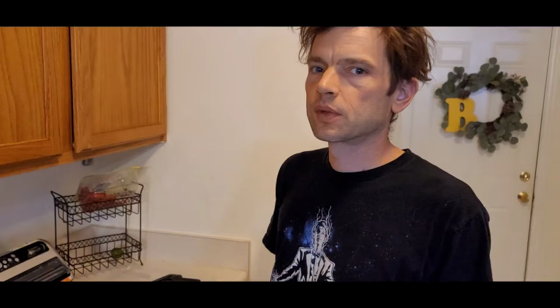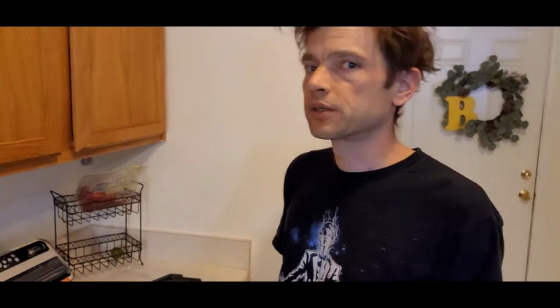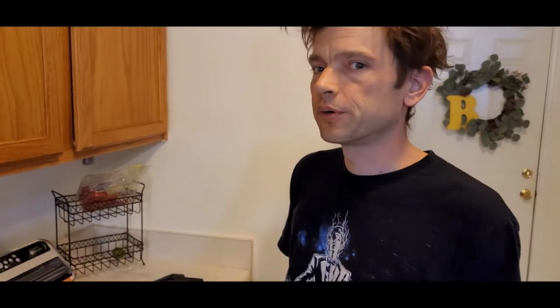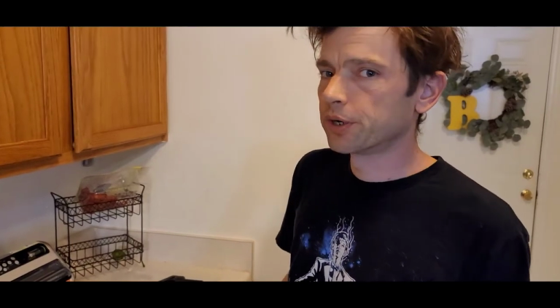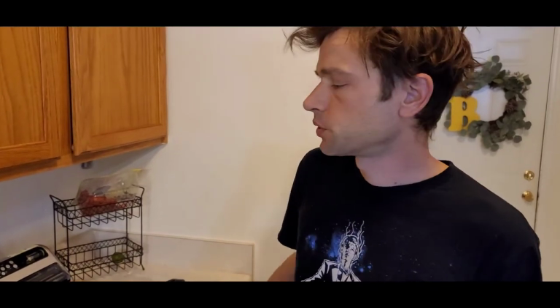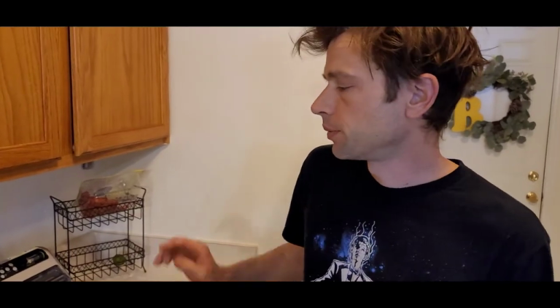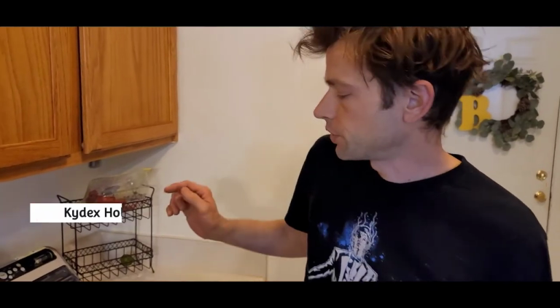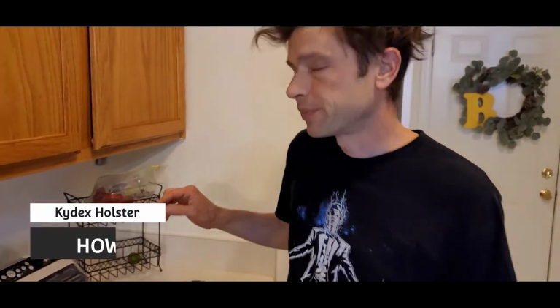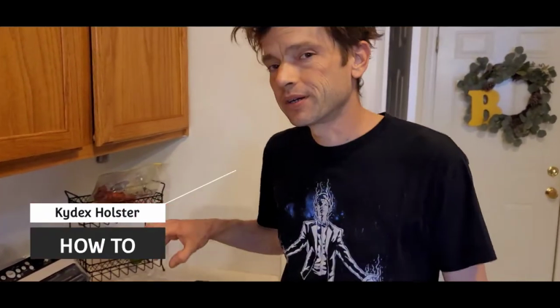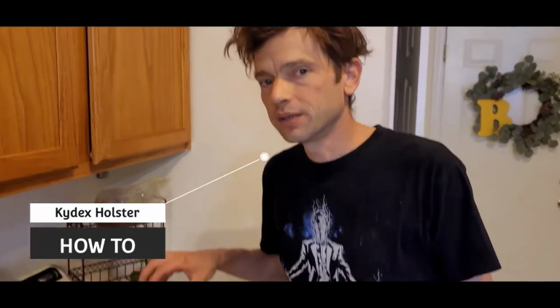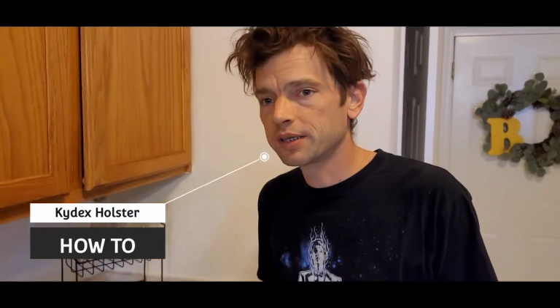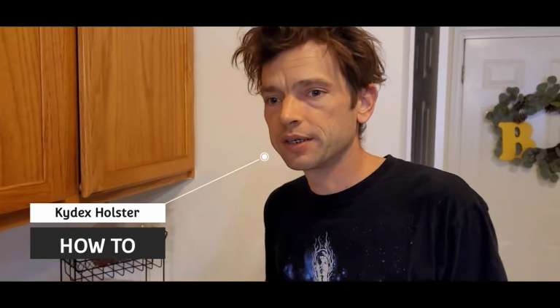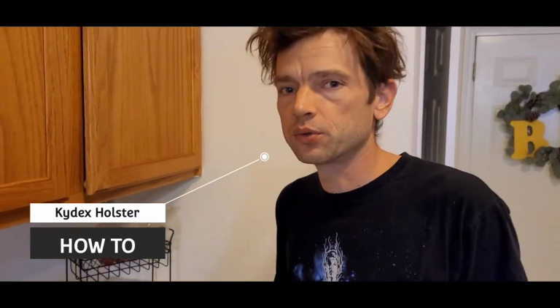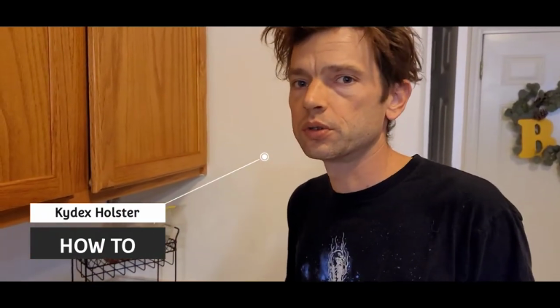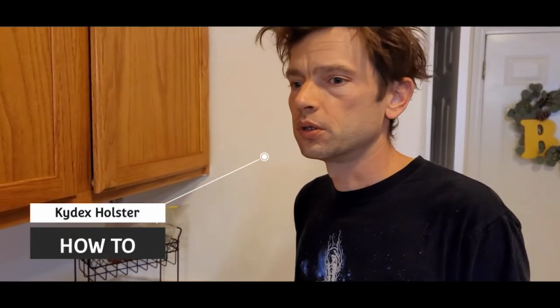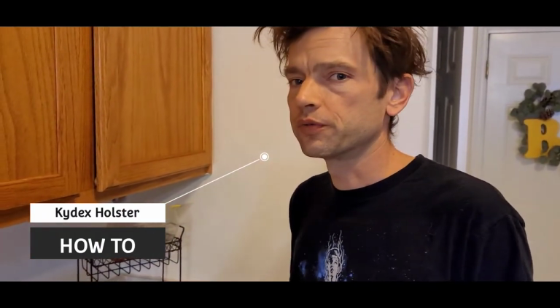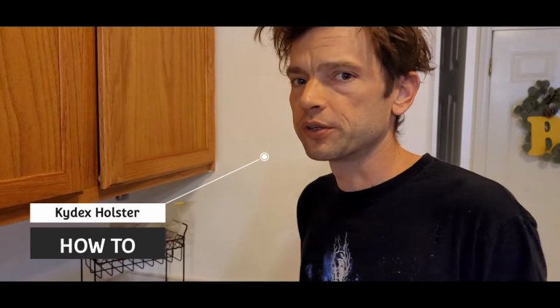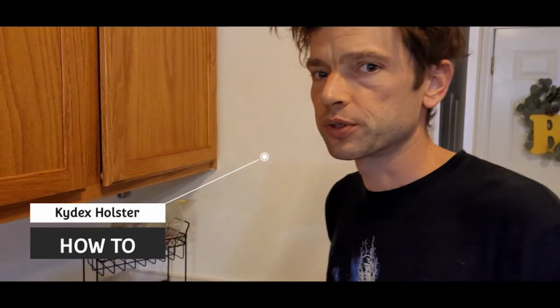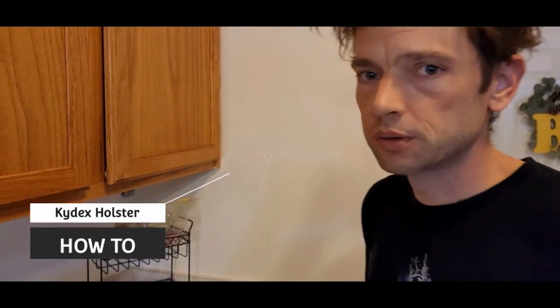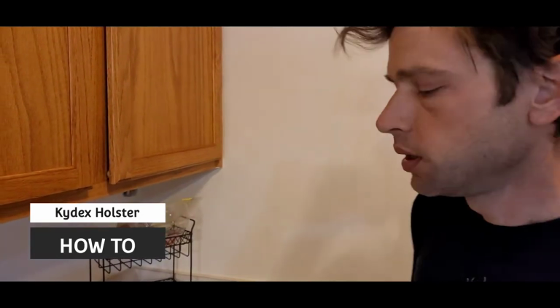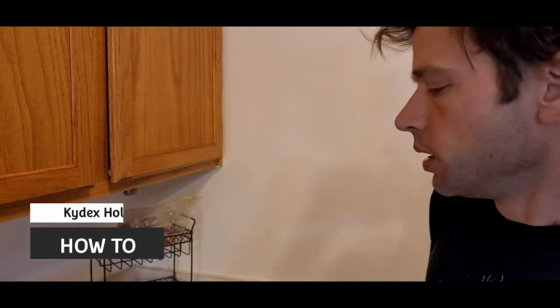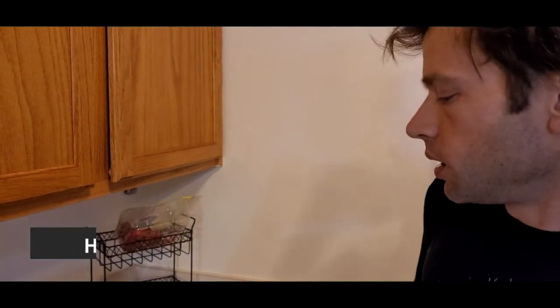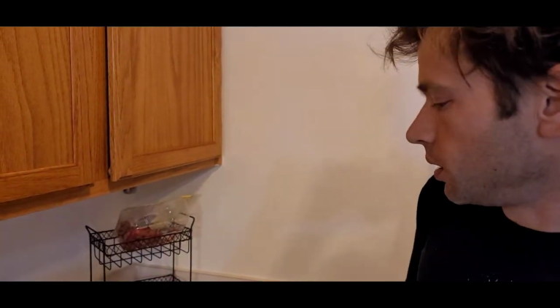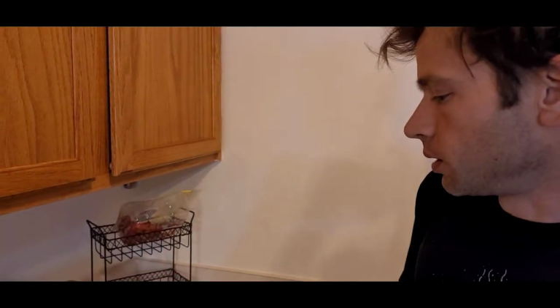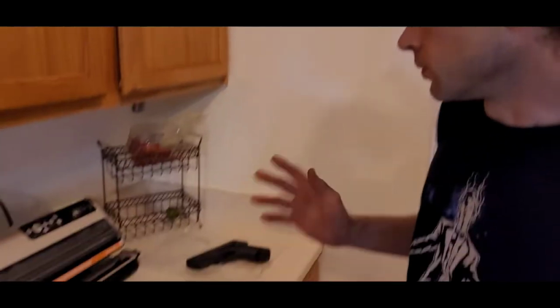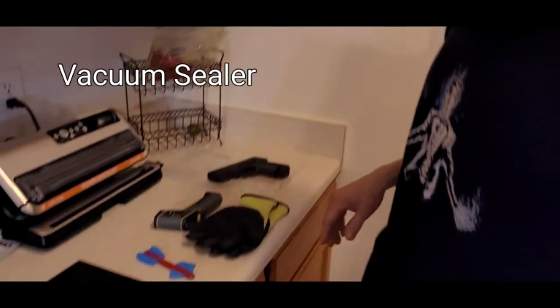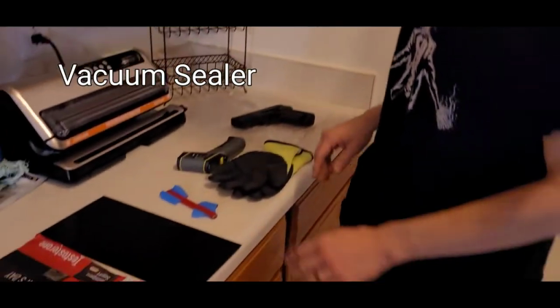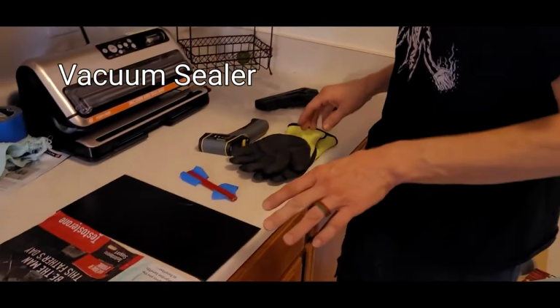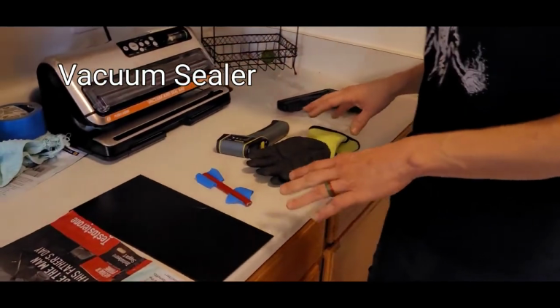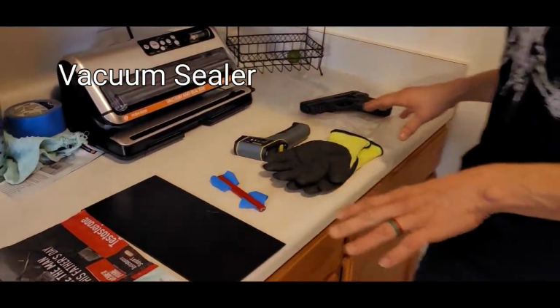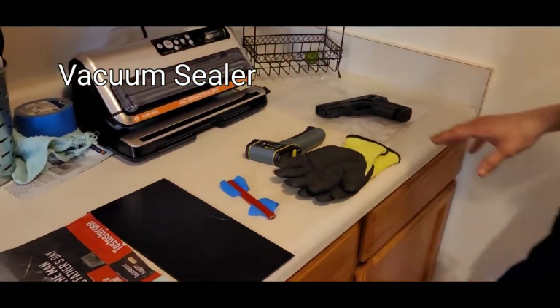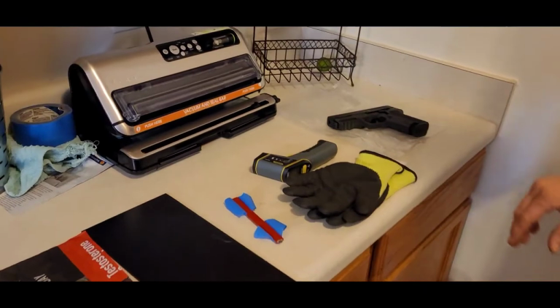How's it happening everybody? Today I'm going to show you how to make a Kydex holster using a vacuum sealer and an oven. Here's the things you're going to need to start with.